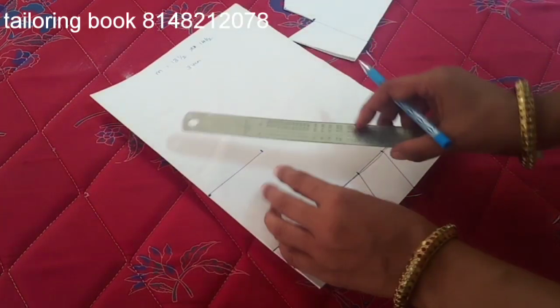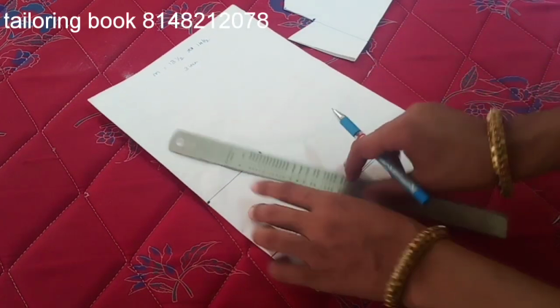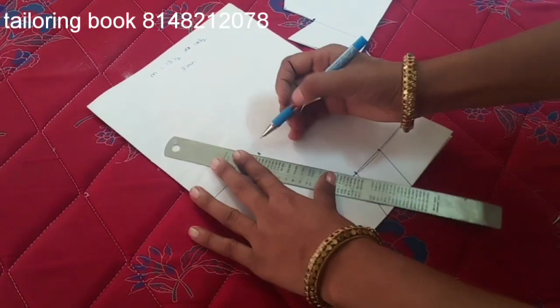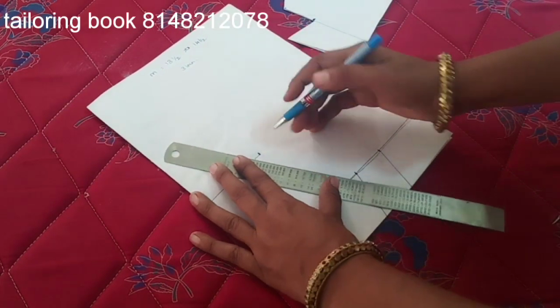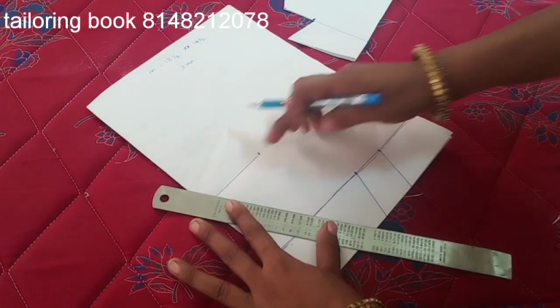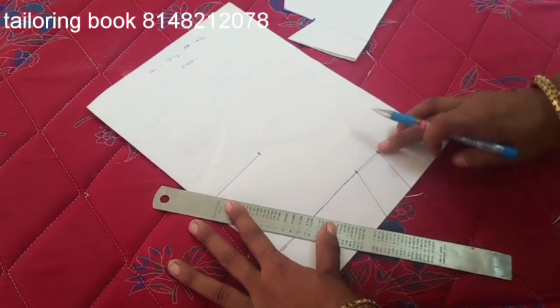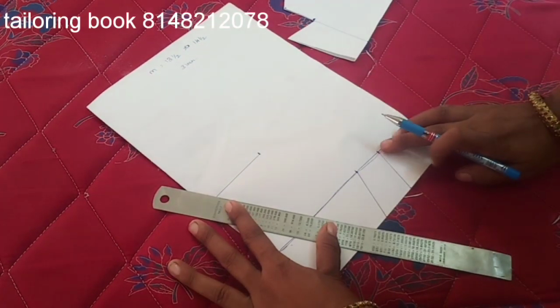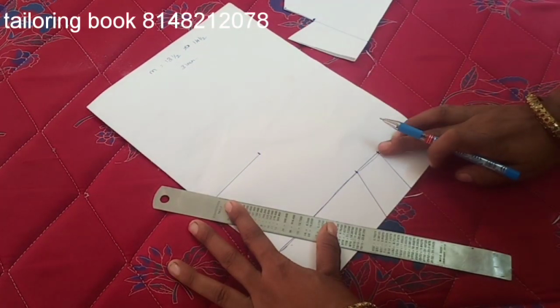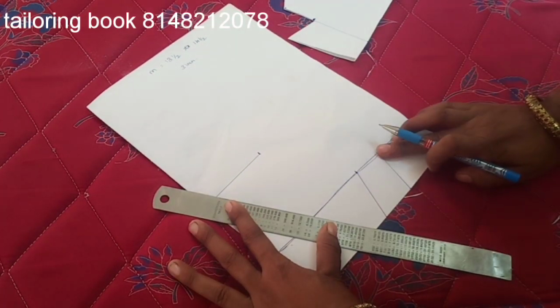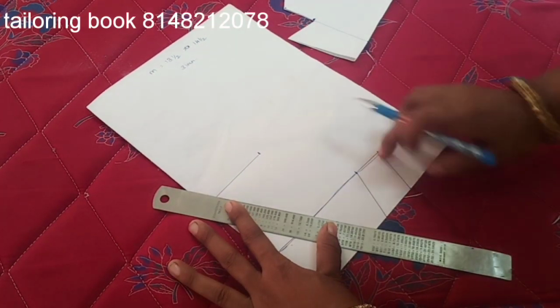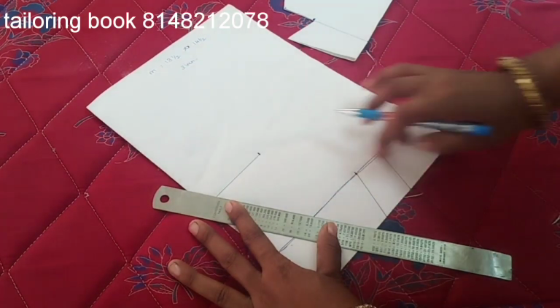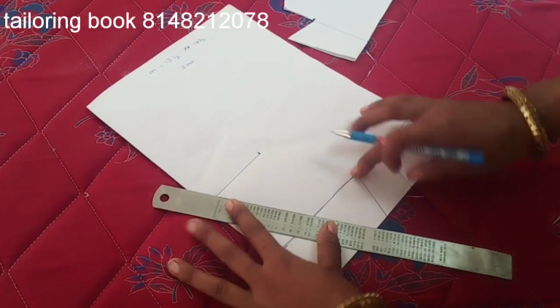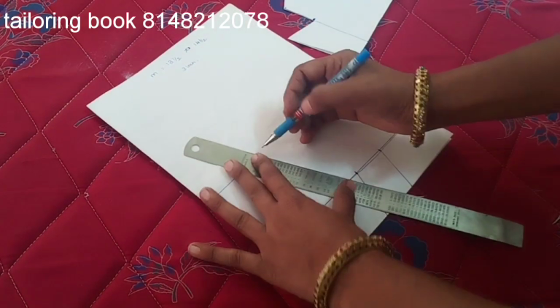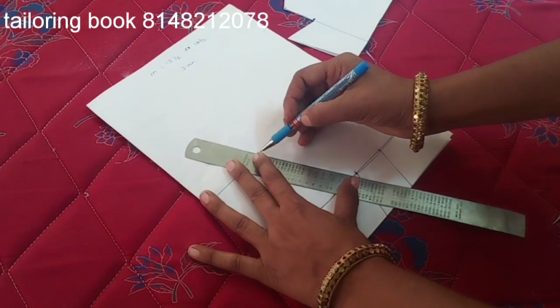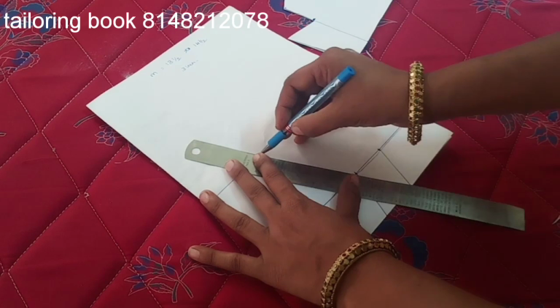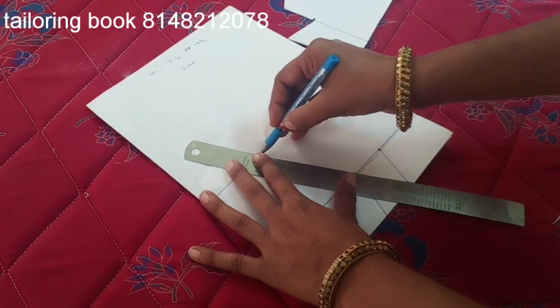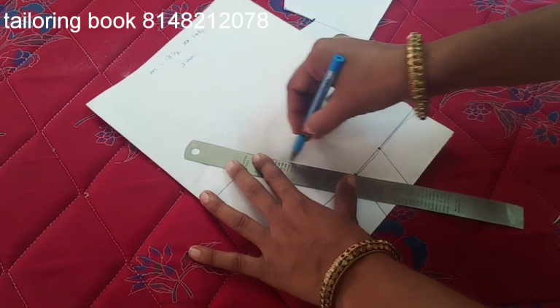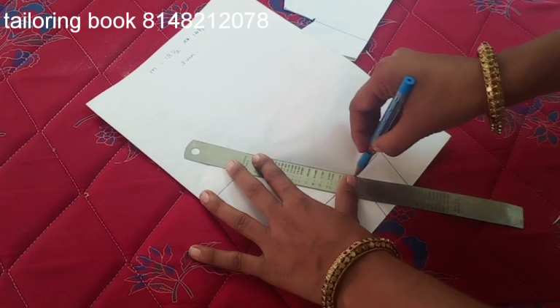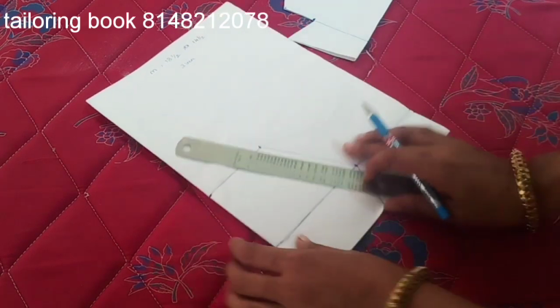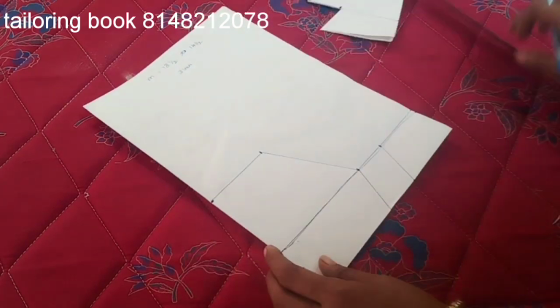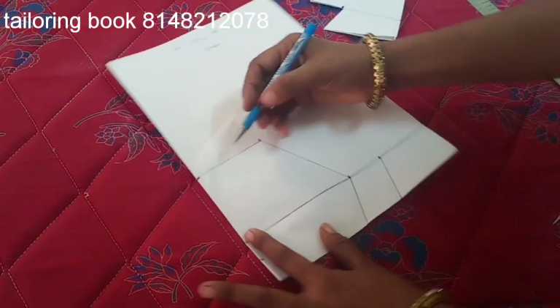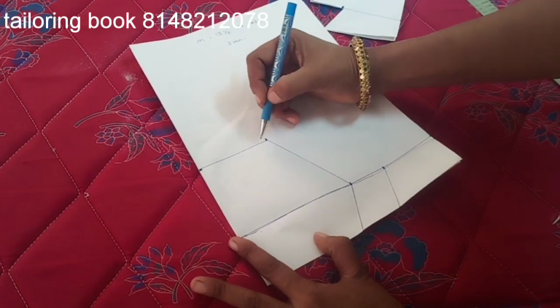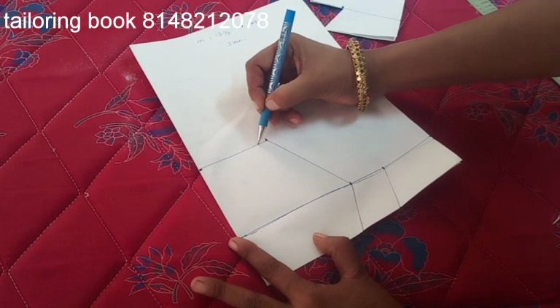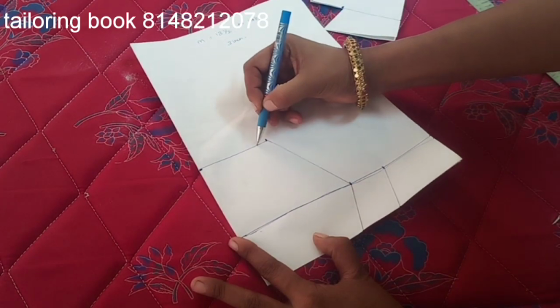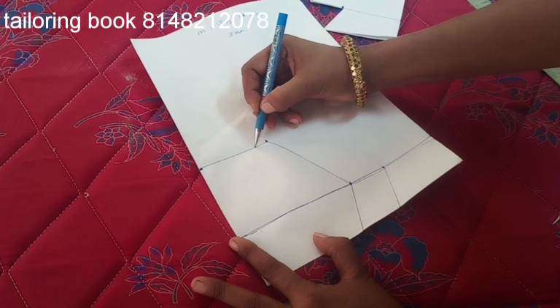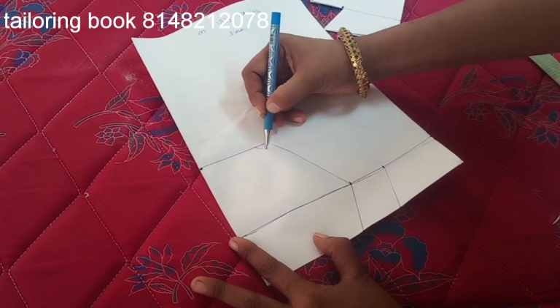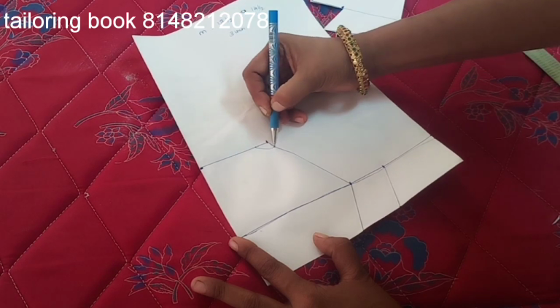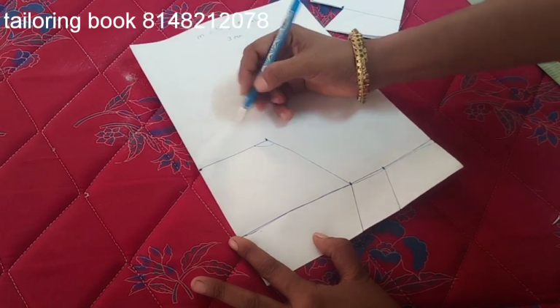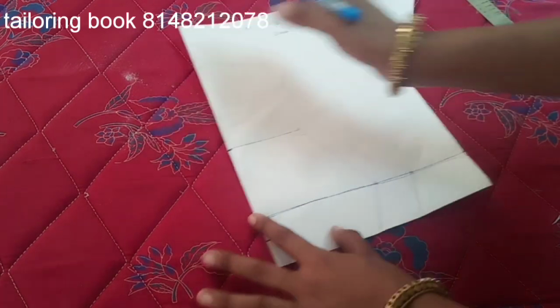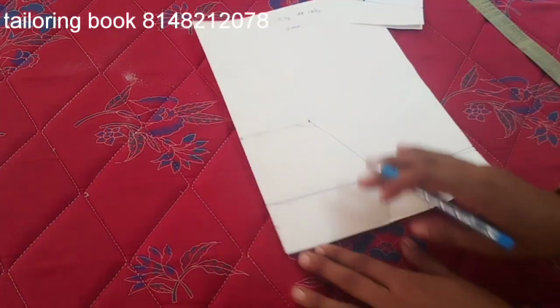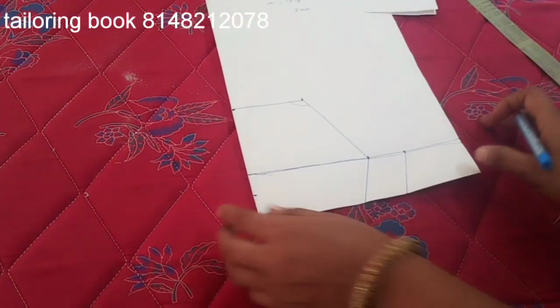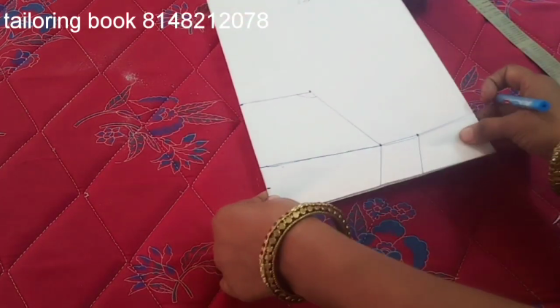If you want to mark the sleeve, here we can put the sleeve. We will just put it here, then put it in the middle. Just put it here — it is the end of the cut. So we will cut the cut.